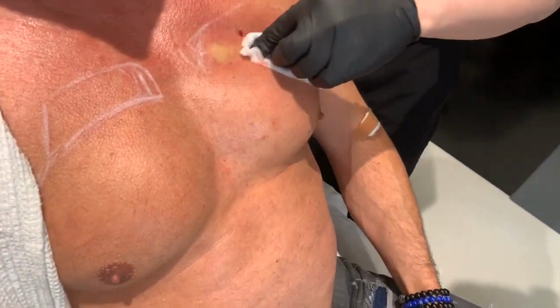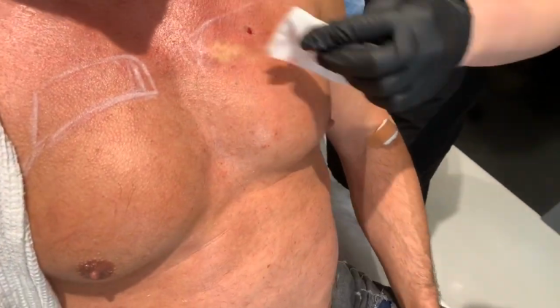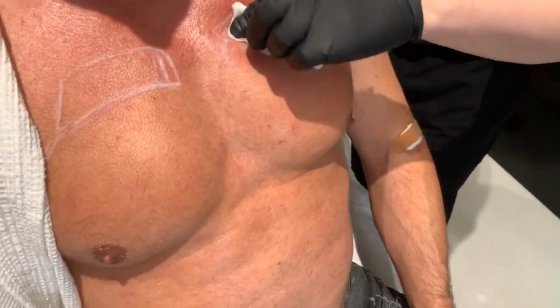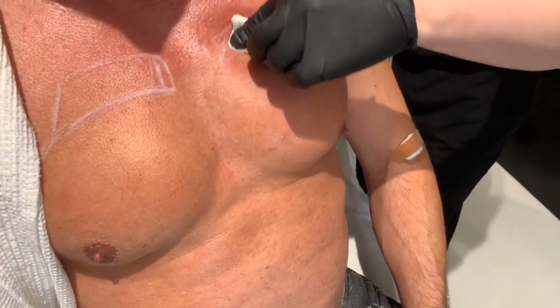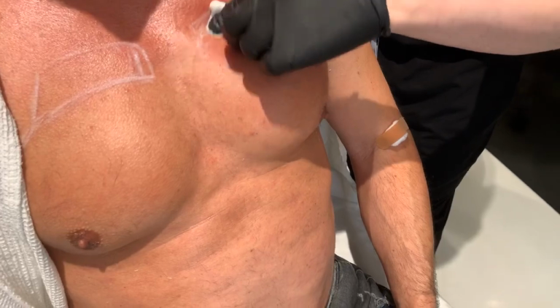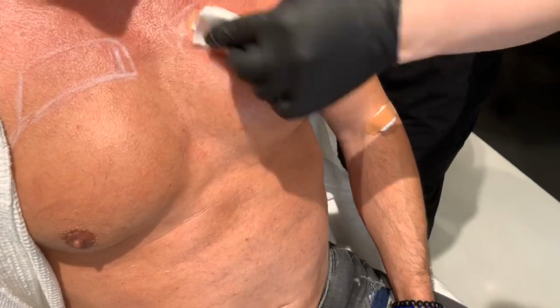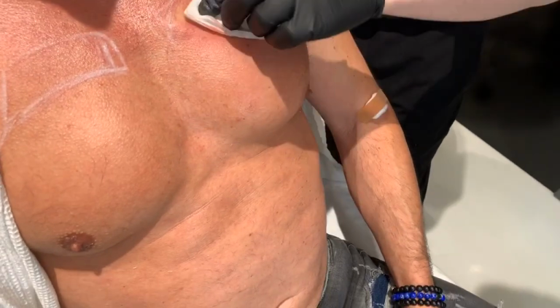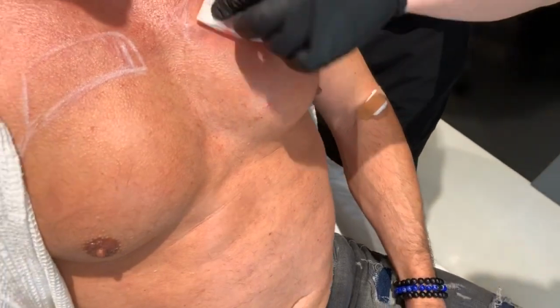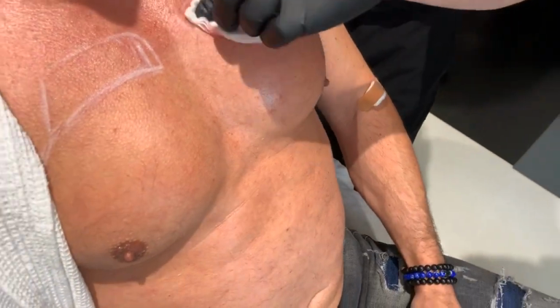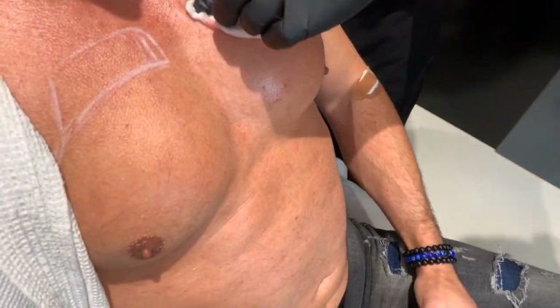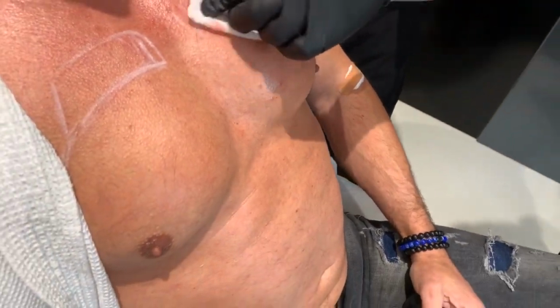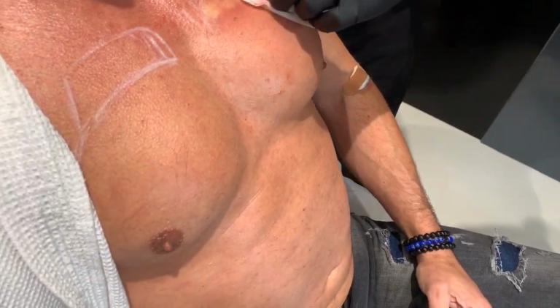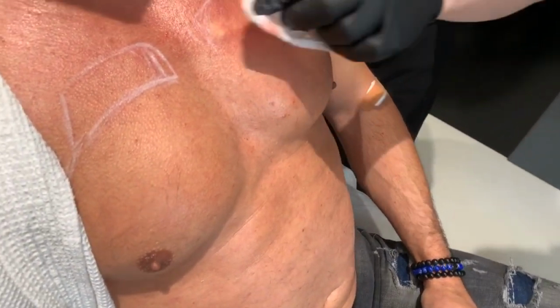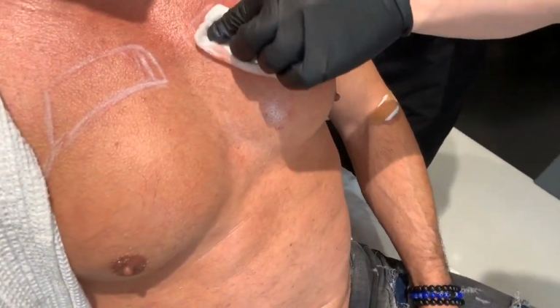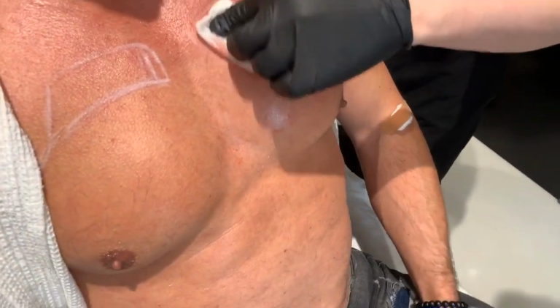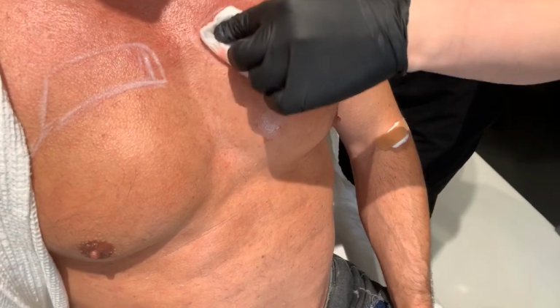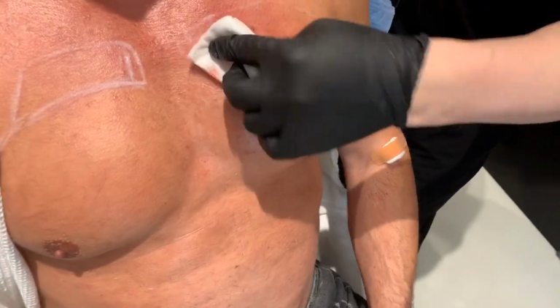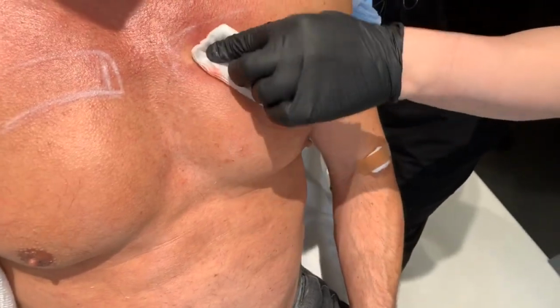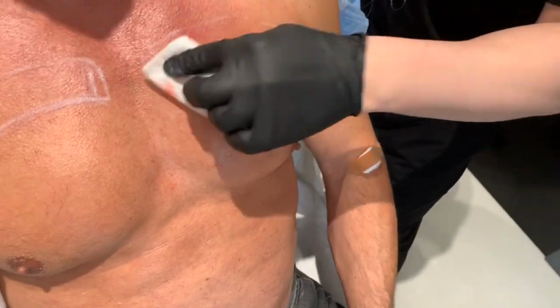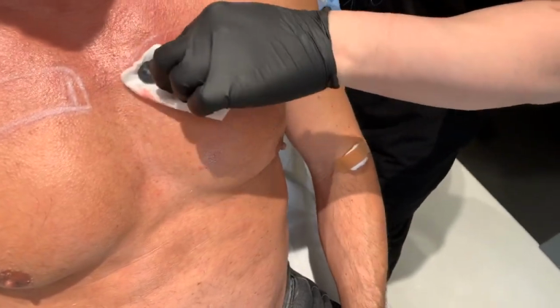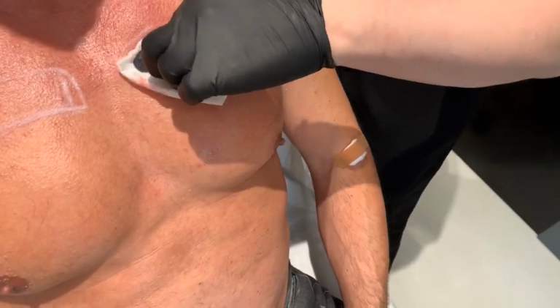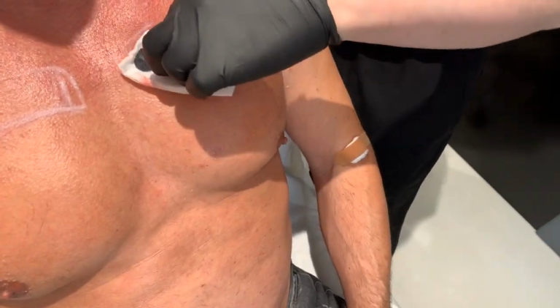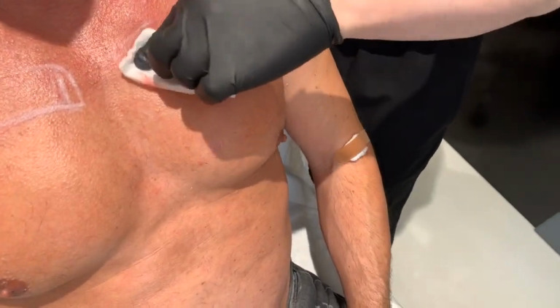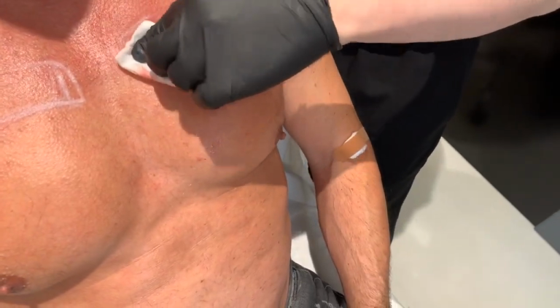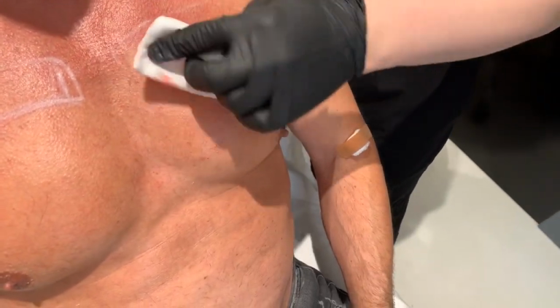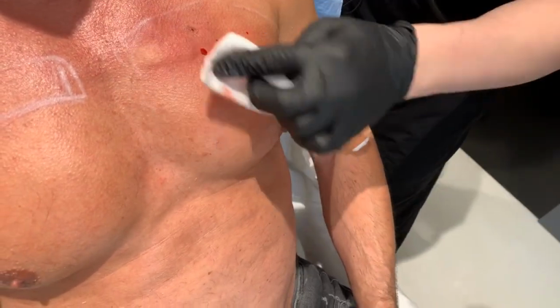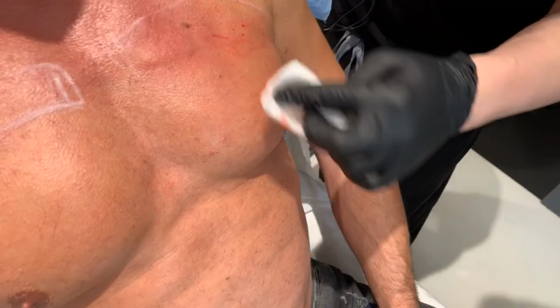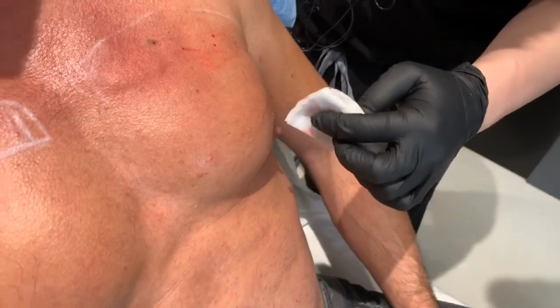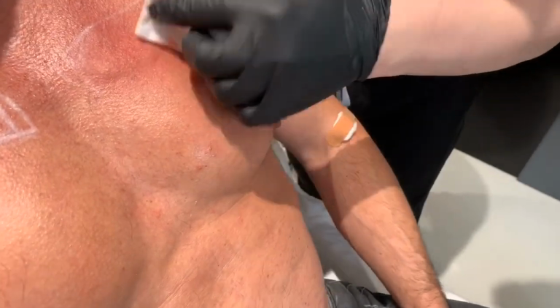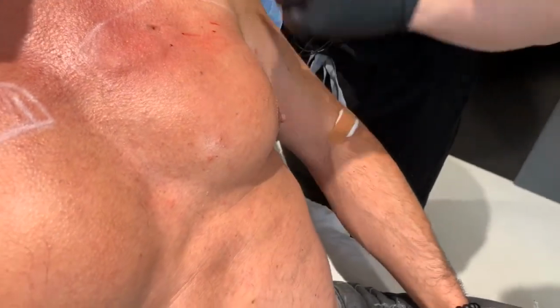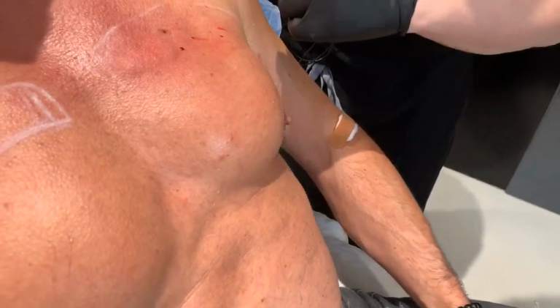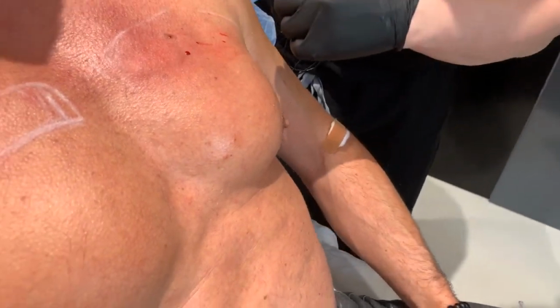Someone asked: what kind of fat is that? So this is cadaver graft — it's called Renuva adipose matrix cells. Basically, it's stem cell therapy to help build the area.